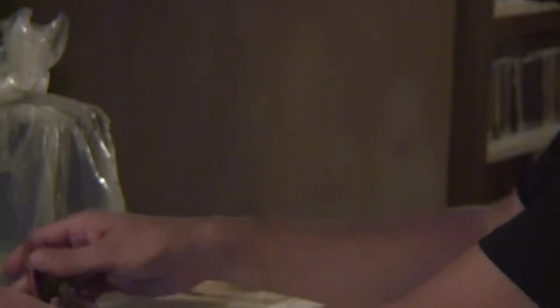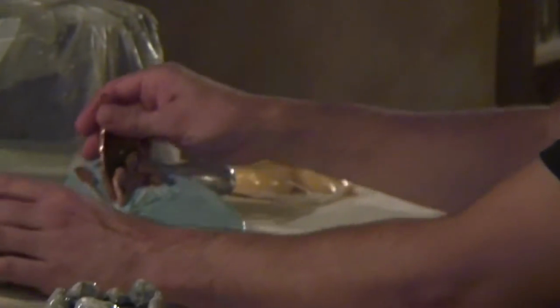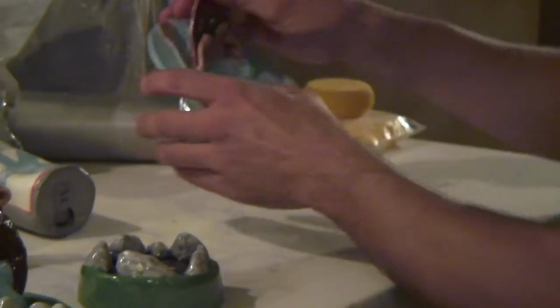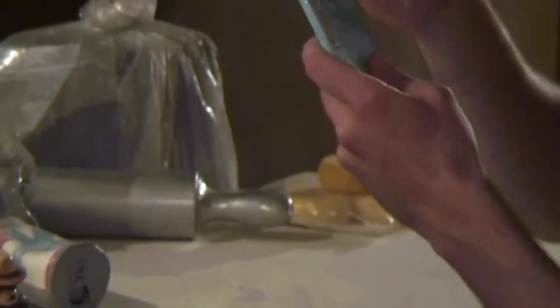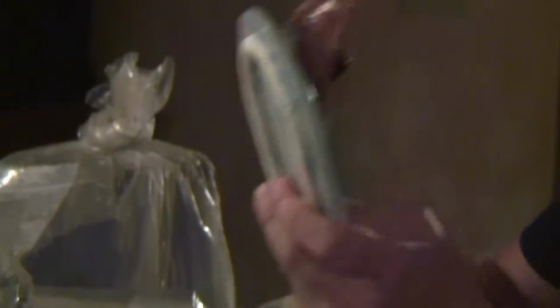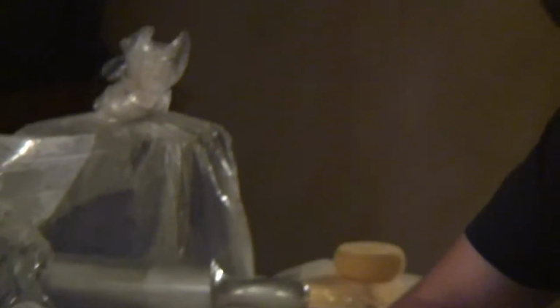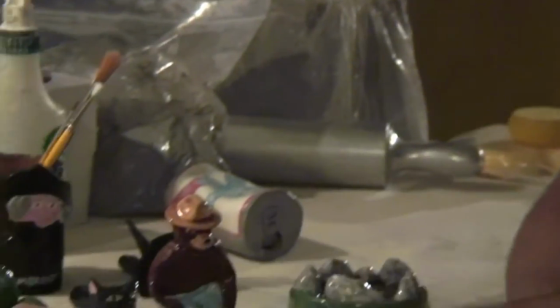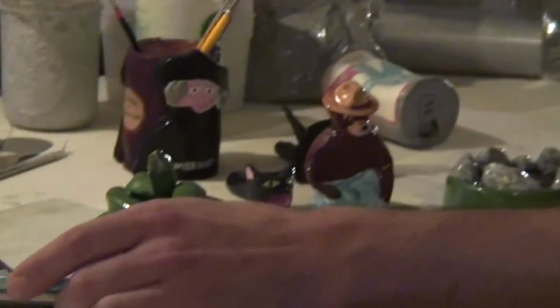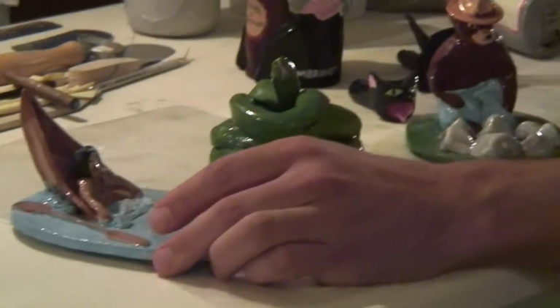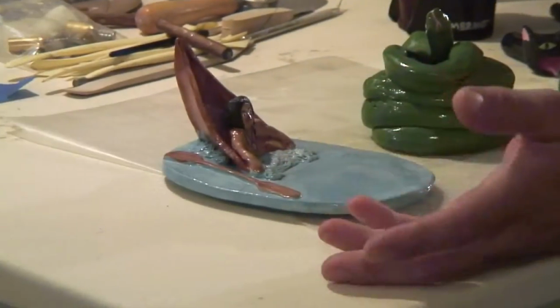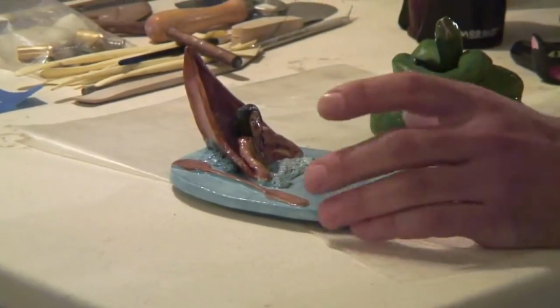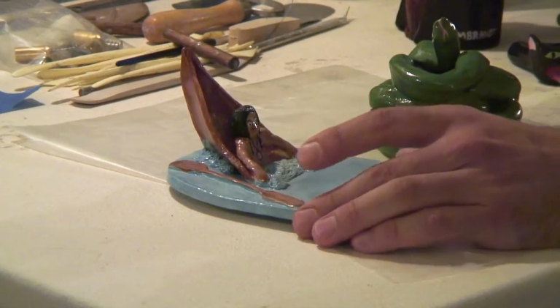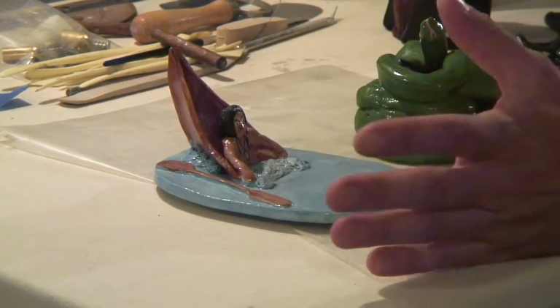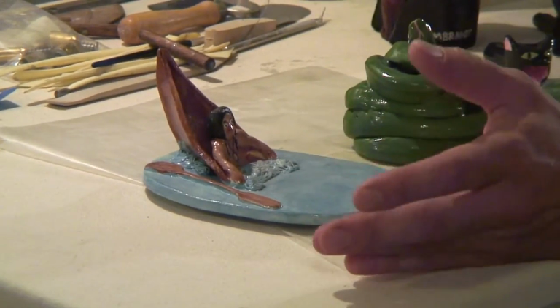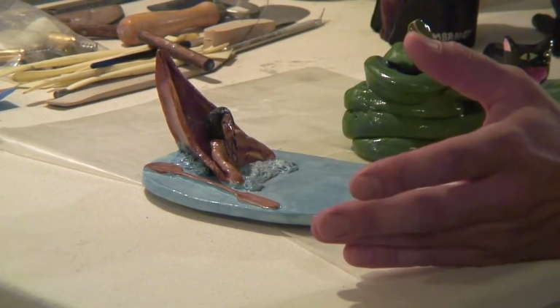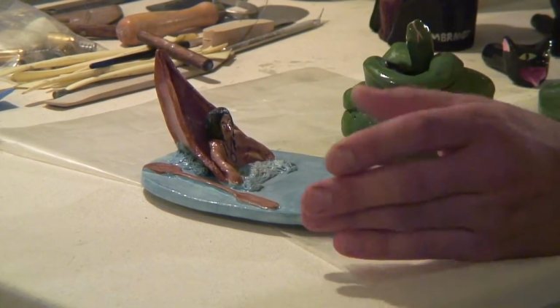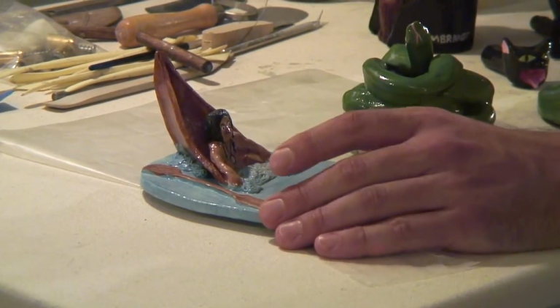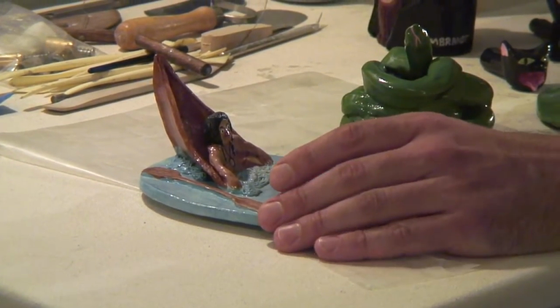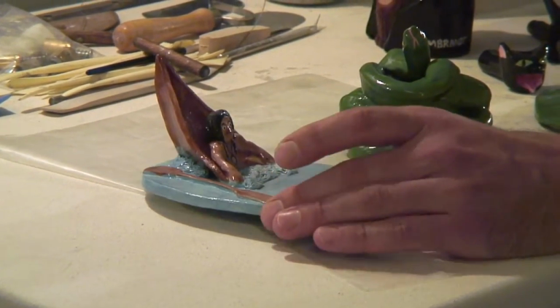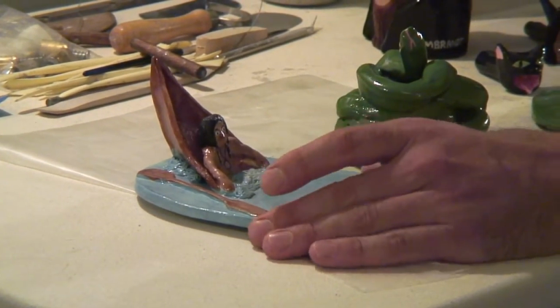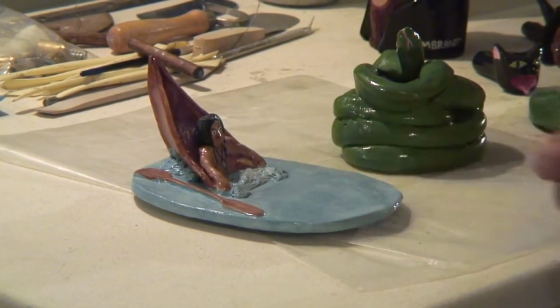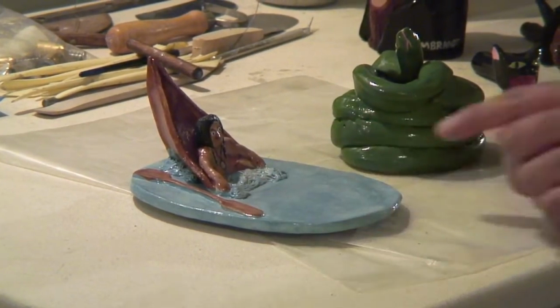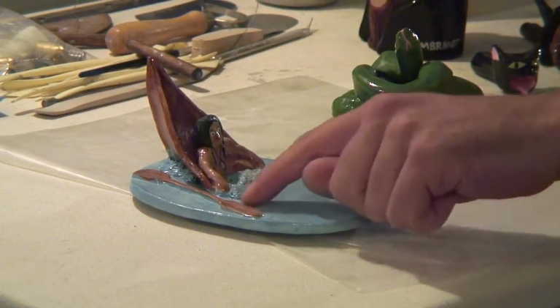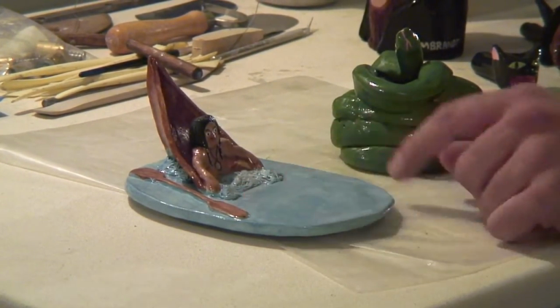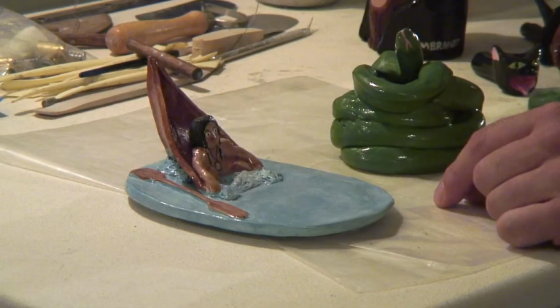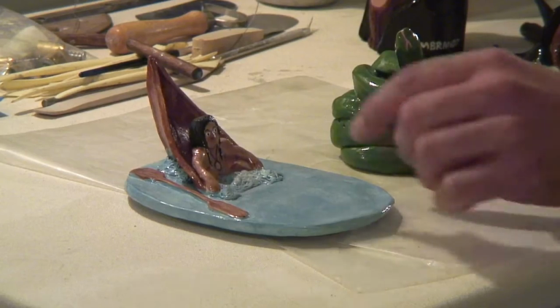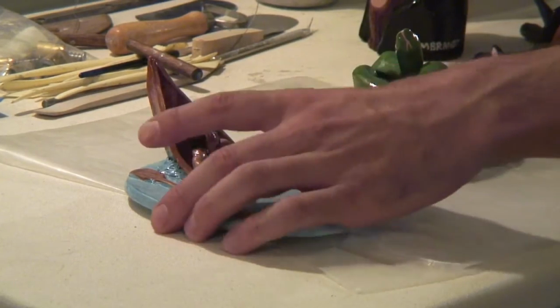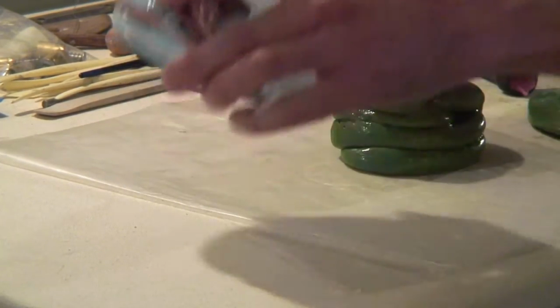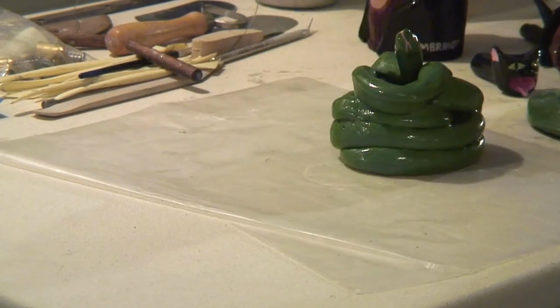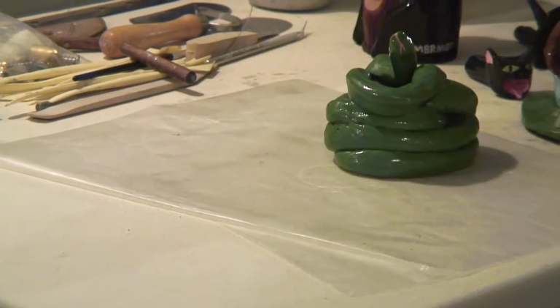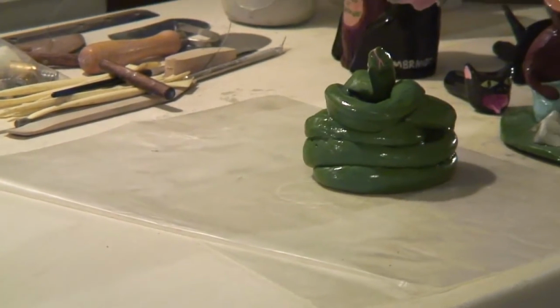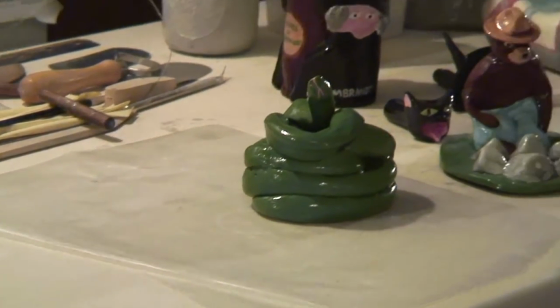And then this was actually a spoon rest, I believe, but I told the guy I was doing like a soap dish even though he wanted a spoon rest. It had a crack in it, so I'd remake this one as well. So I'm still working on my ceramics.